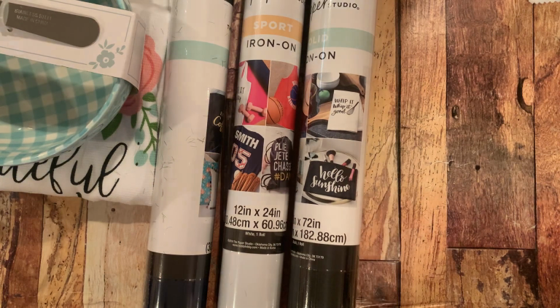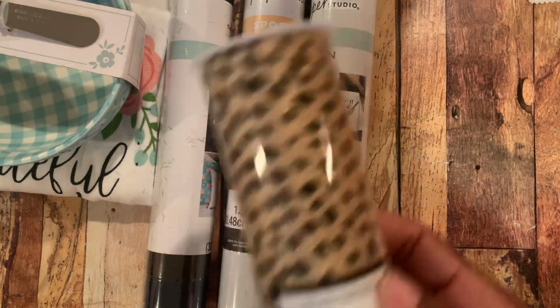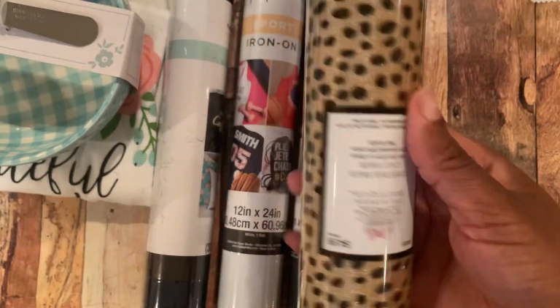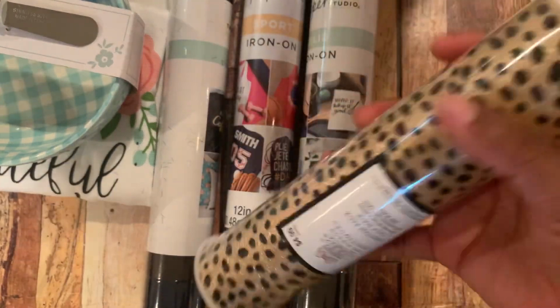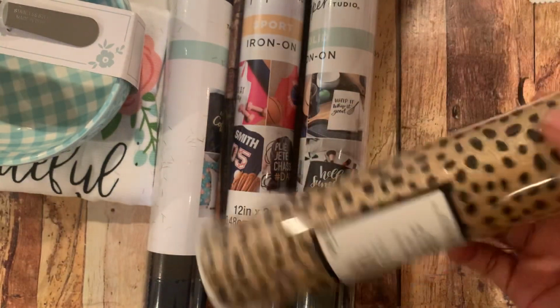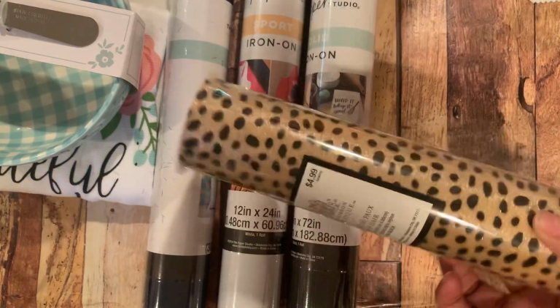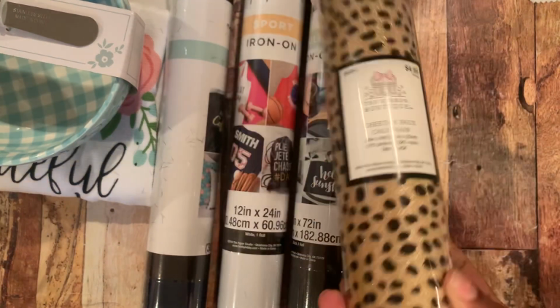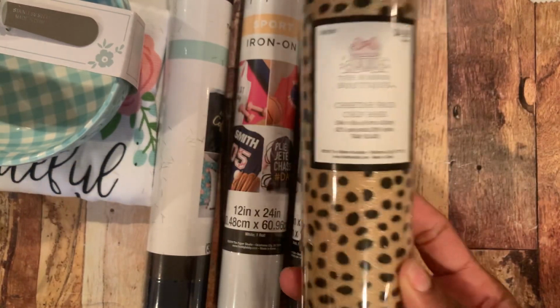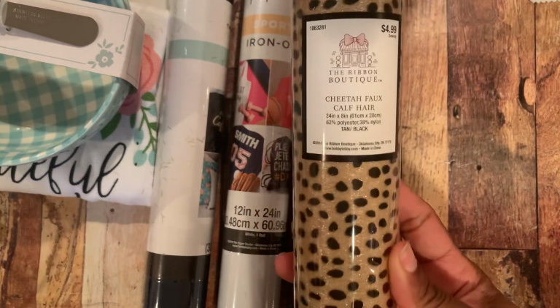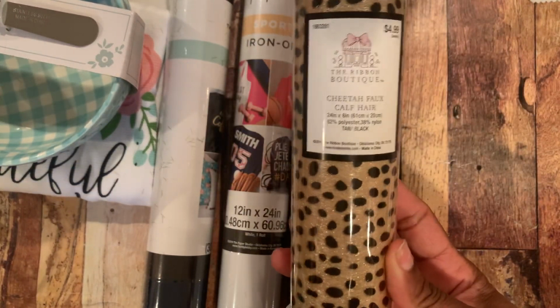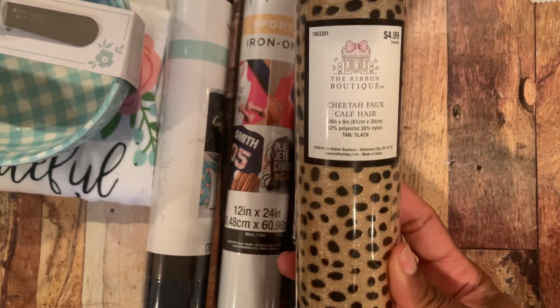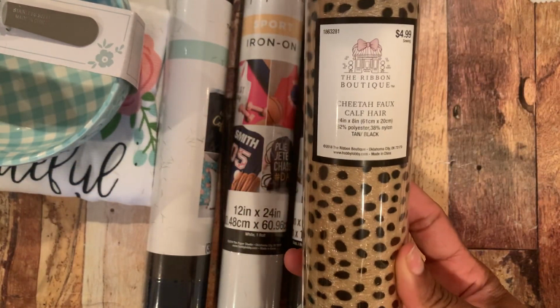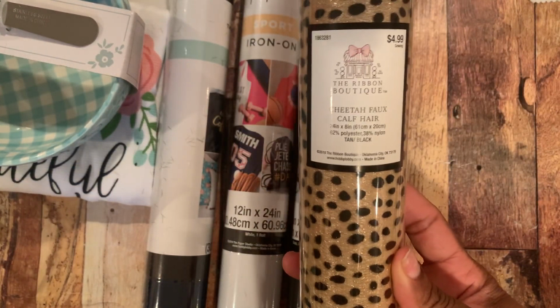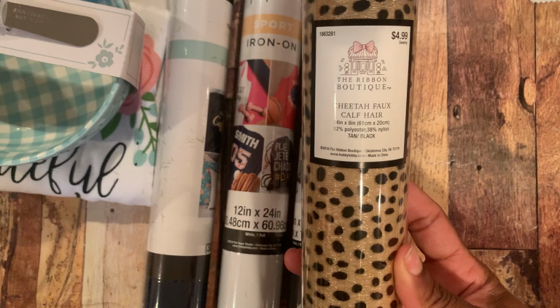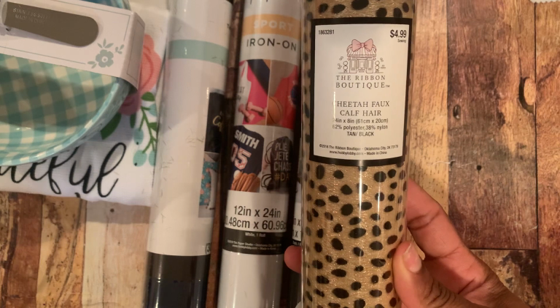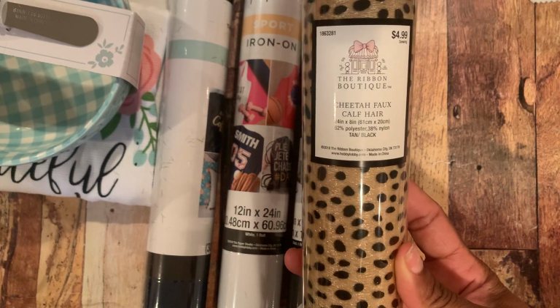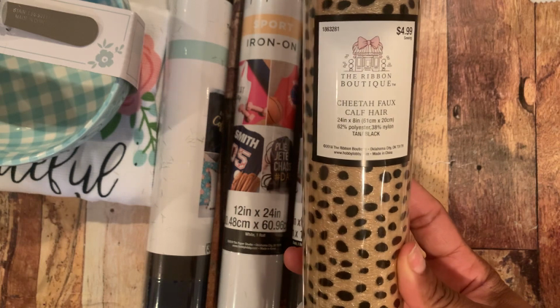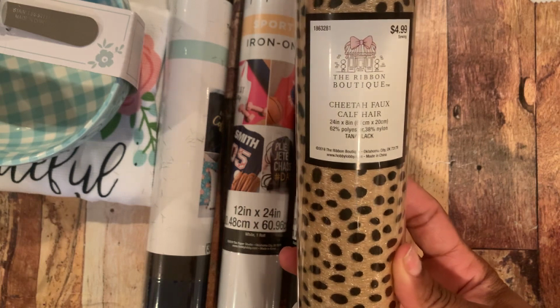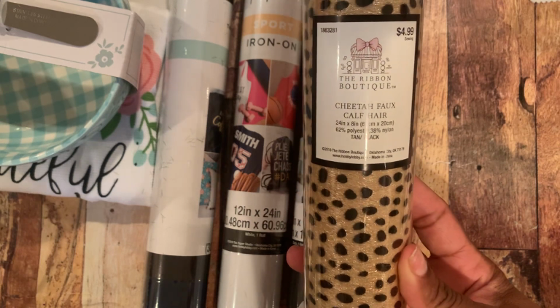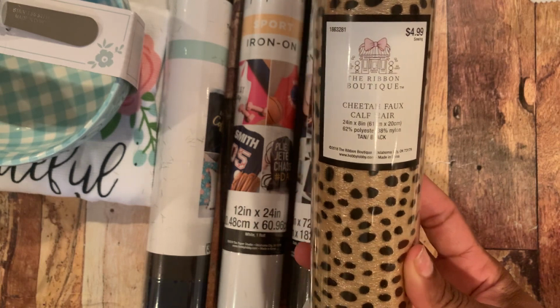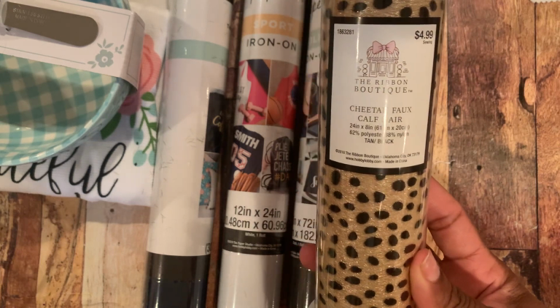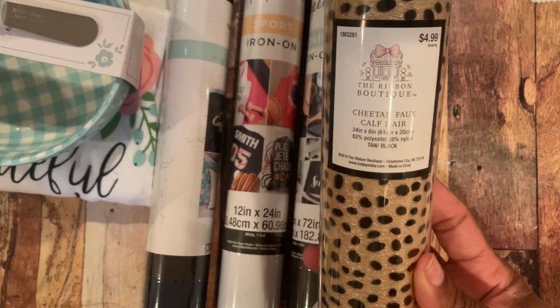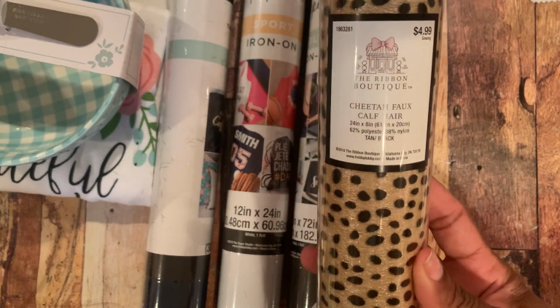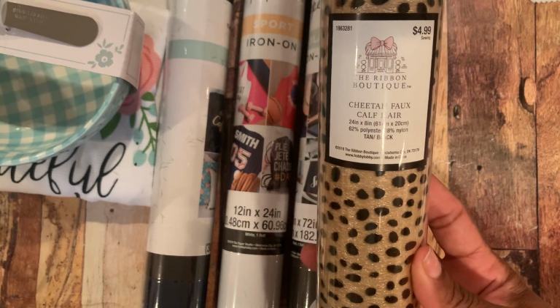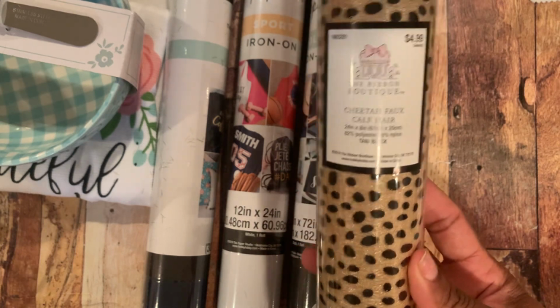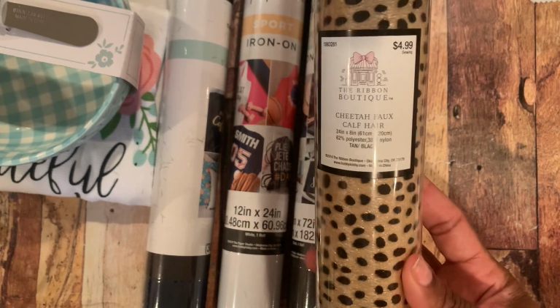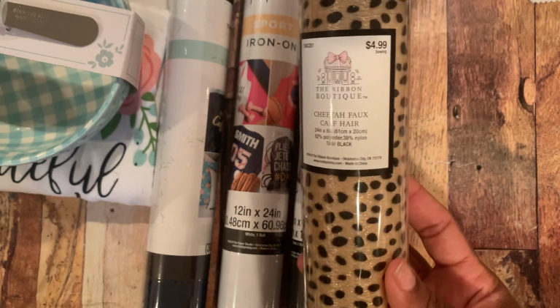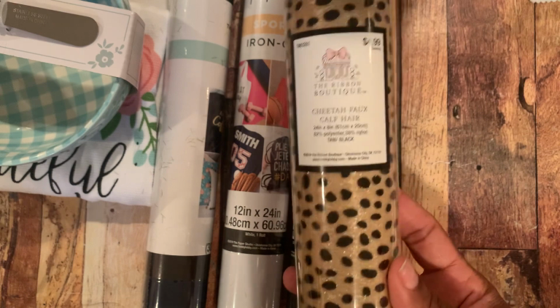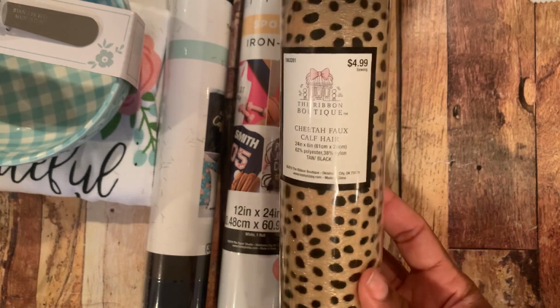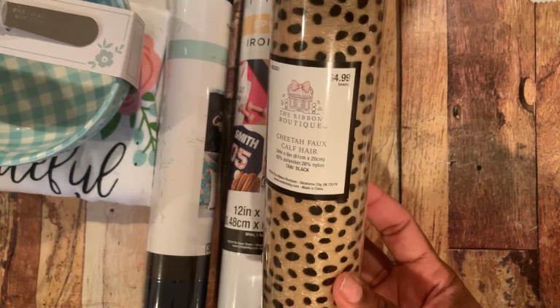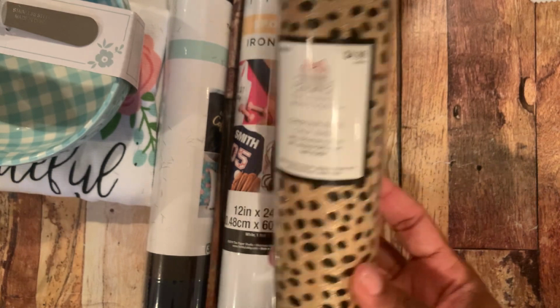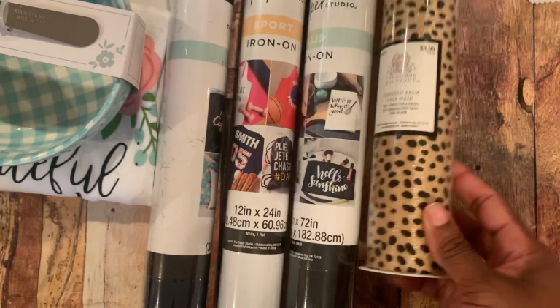I also saw this in the ribbon section — at the time these were 50% off as well. This is a cheetah faux calf hair and it was $2.50.